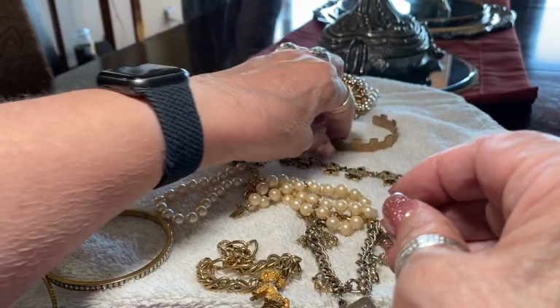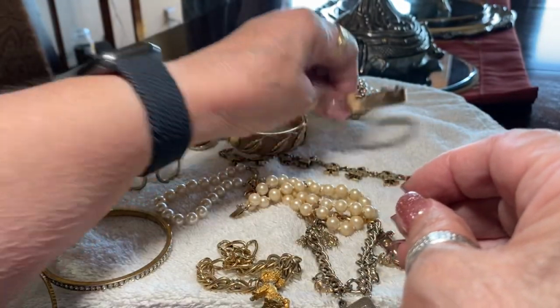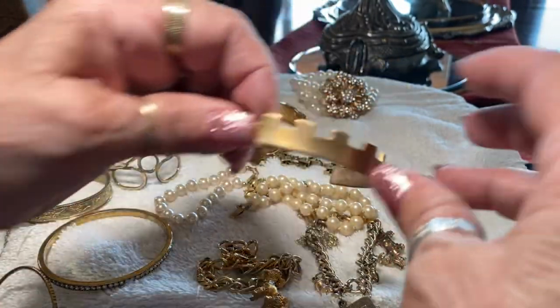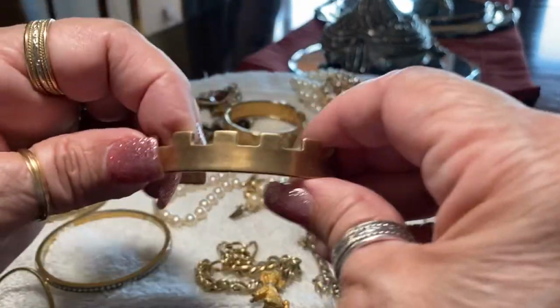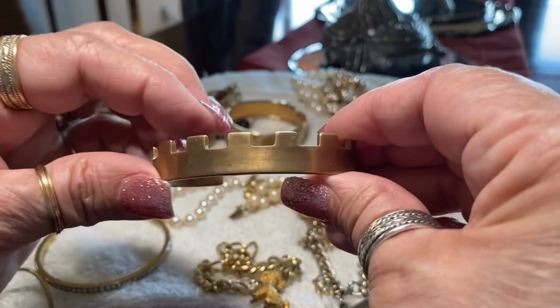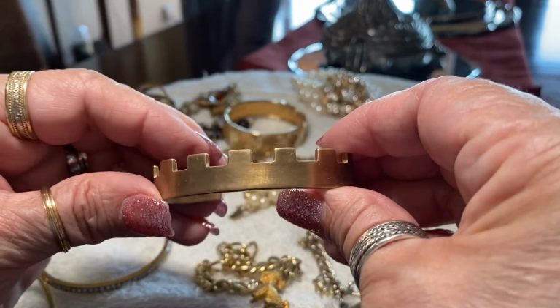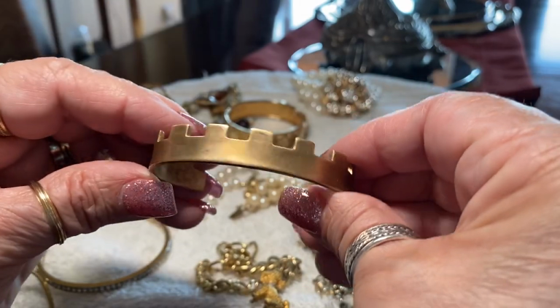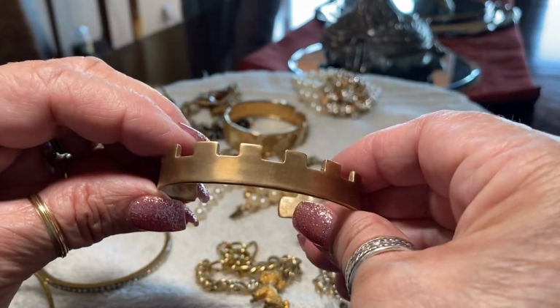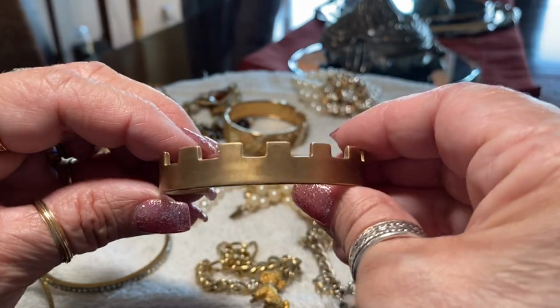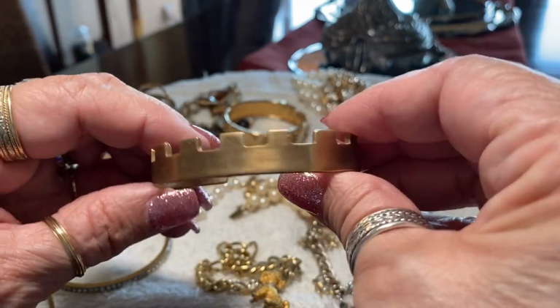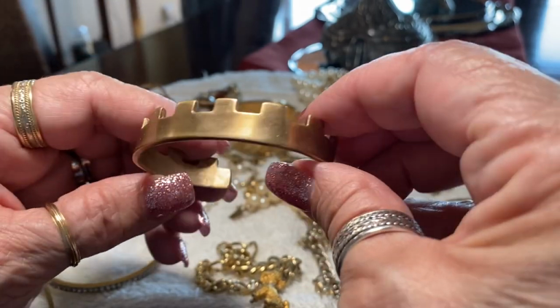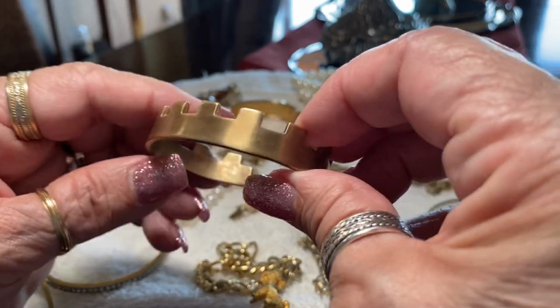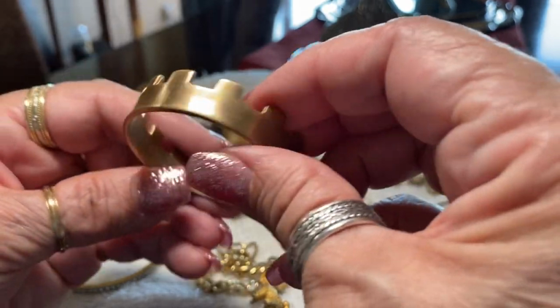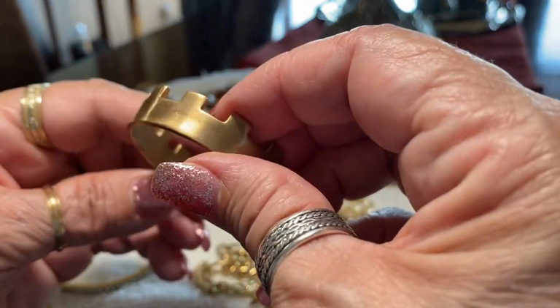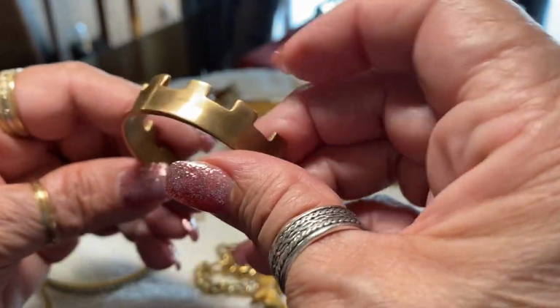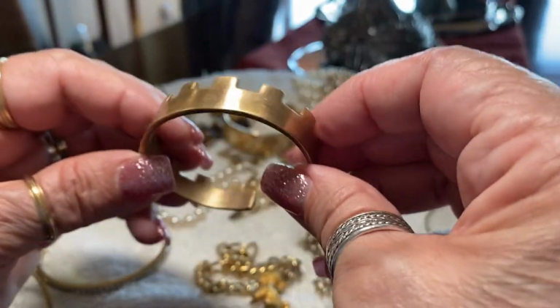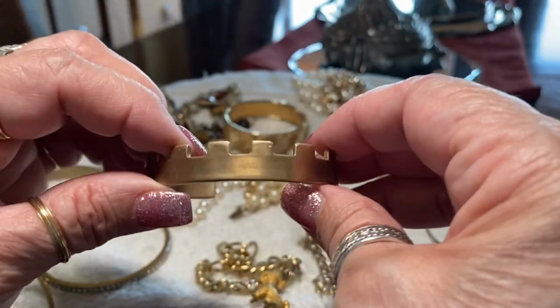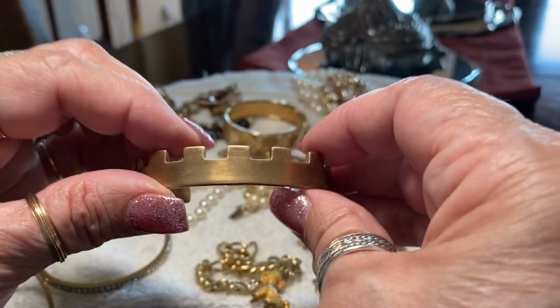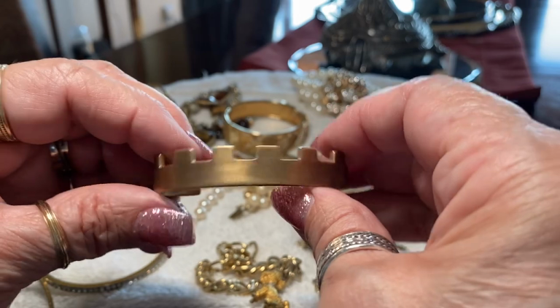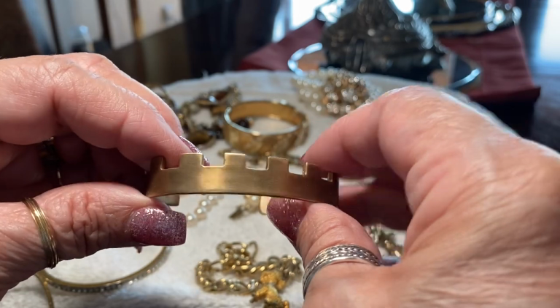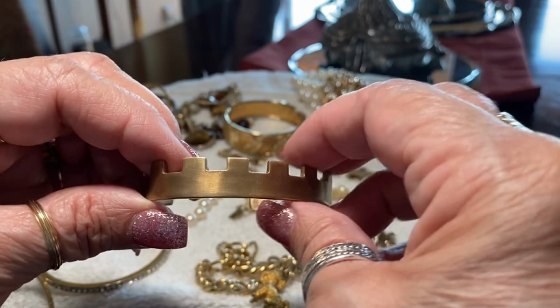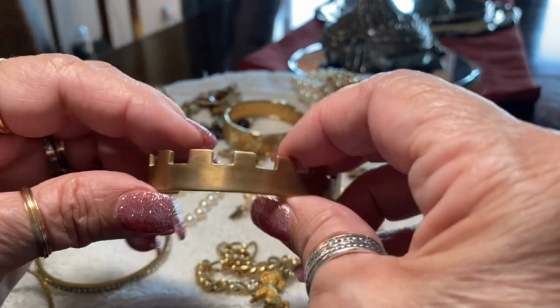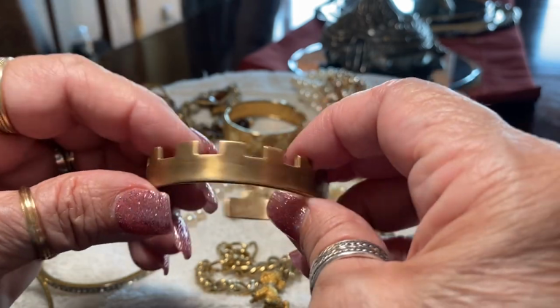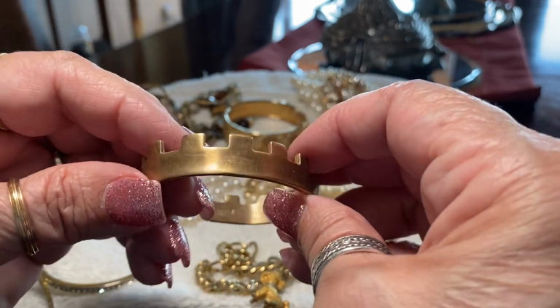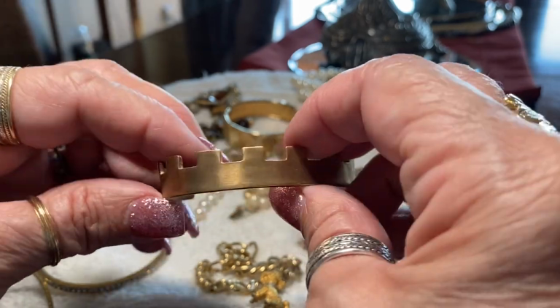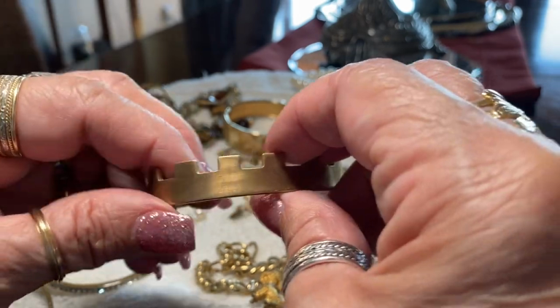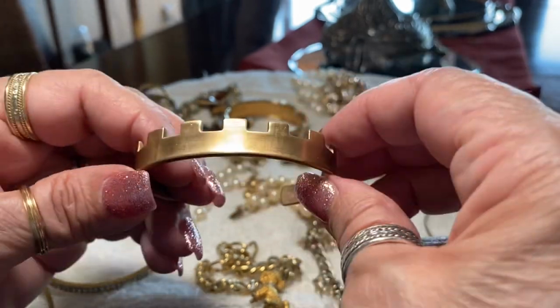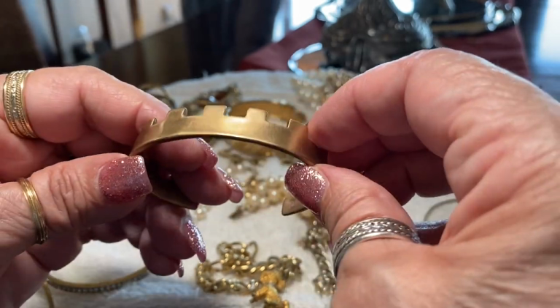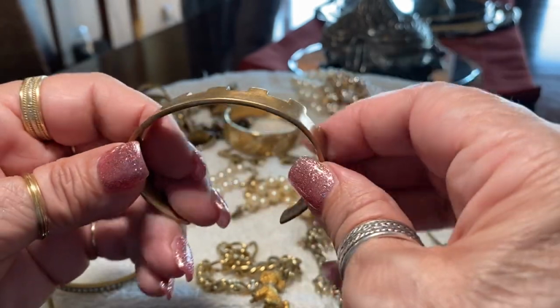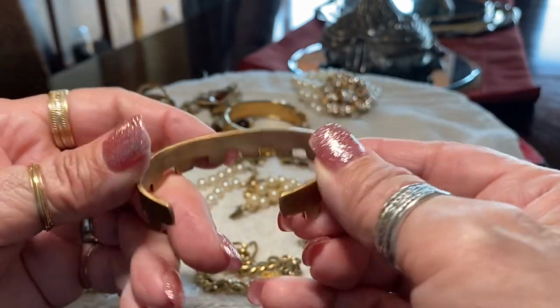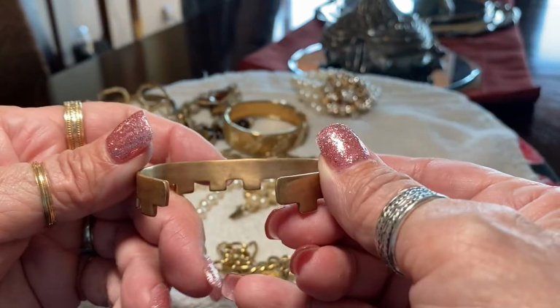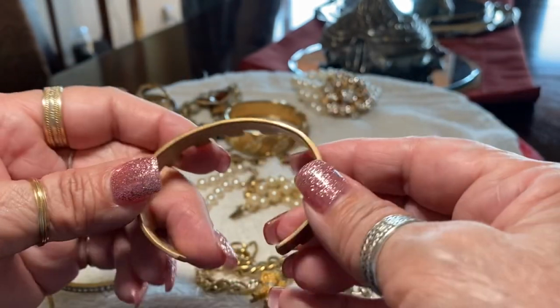And this is a strange little one — like a castle, crenelated like a castle top. So when you're feeling queenly you can wear that. I think it's brass.